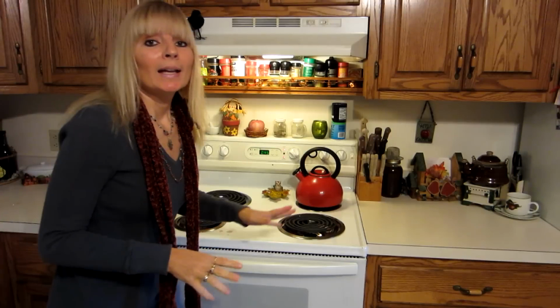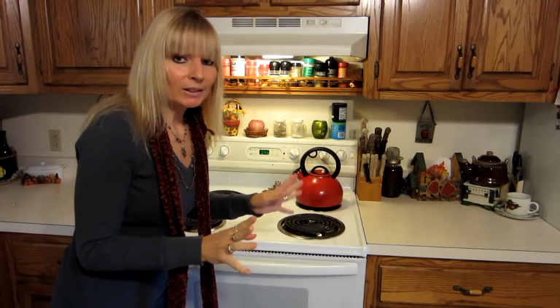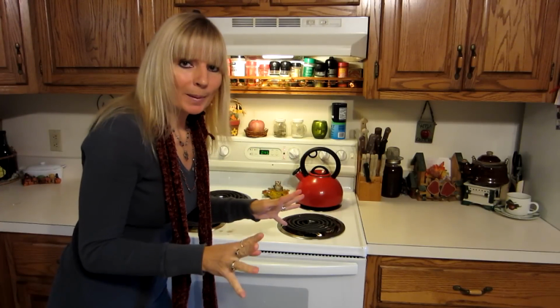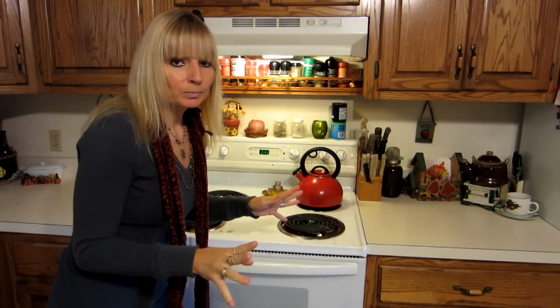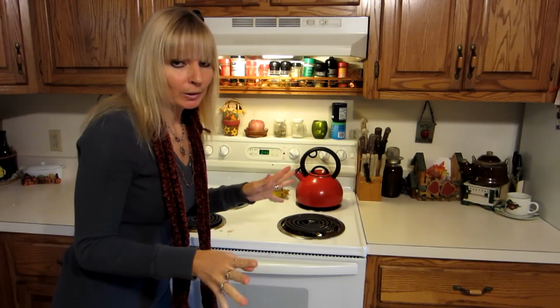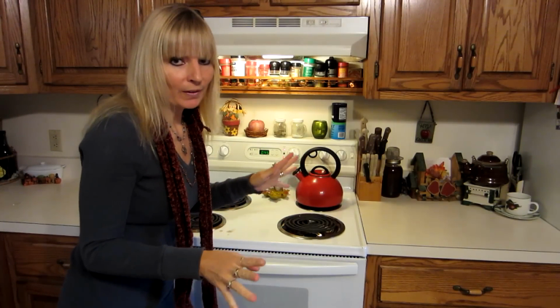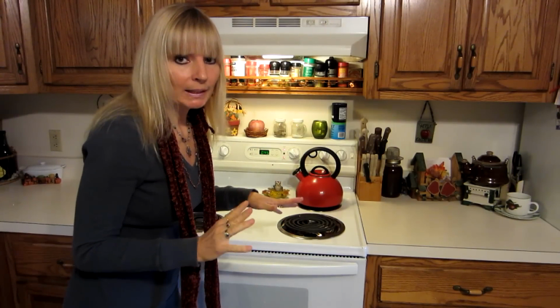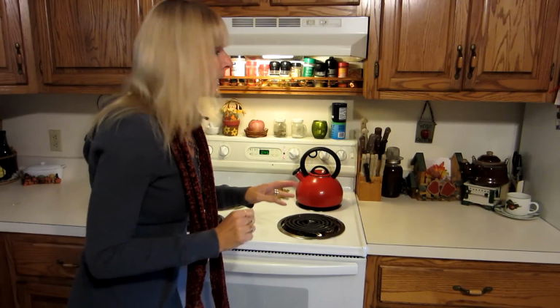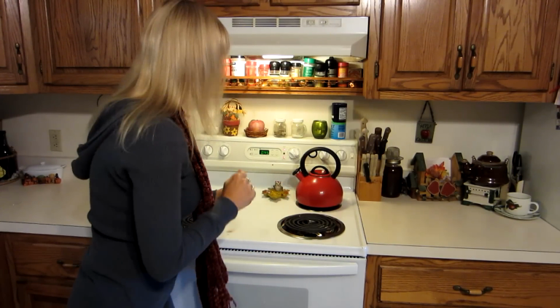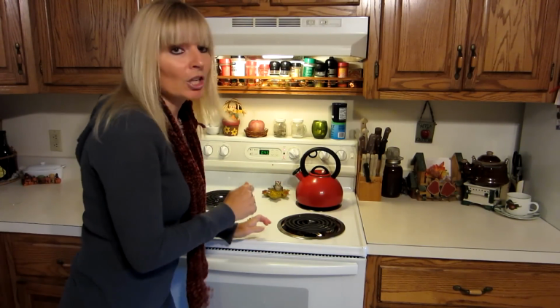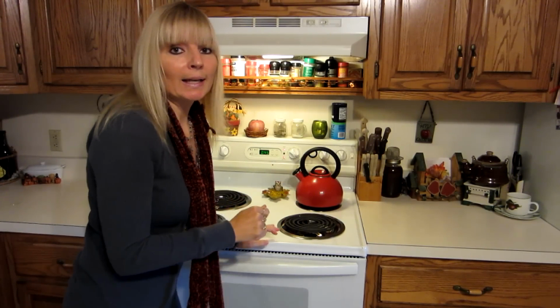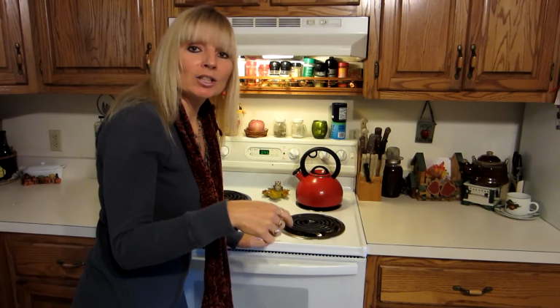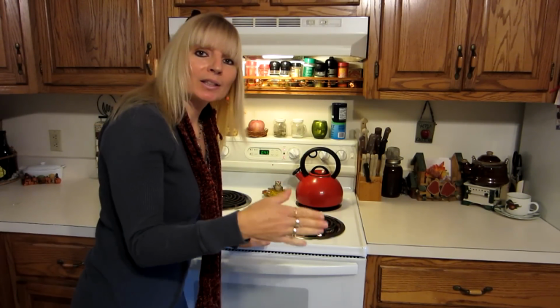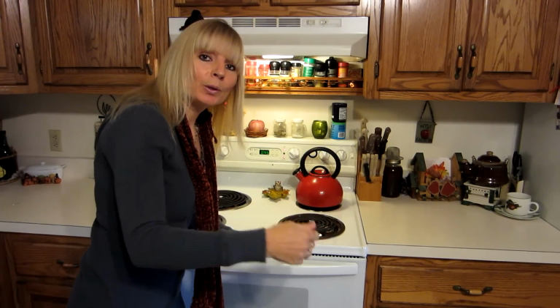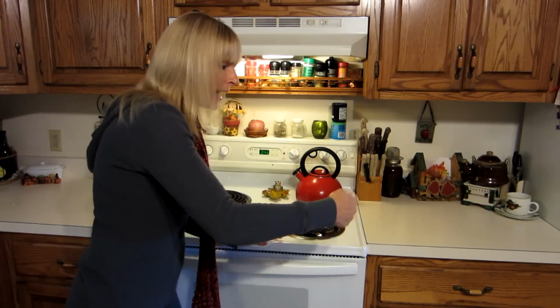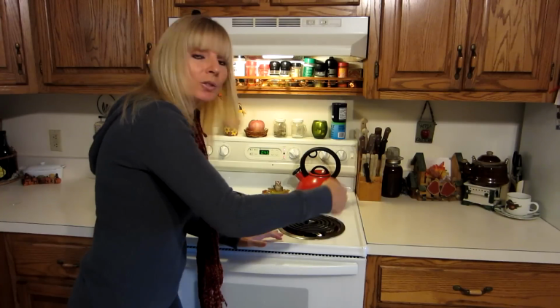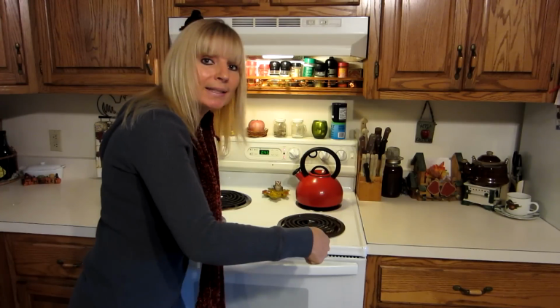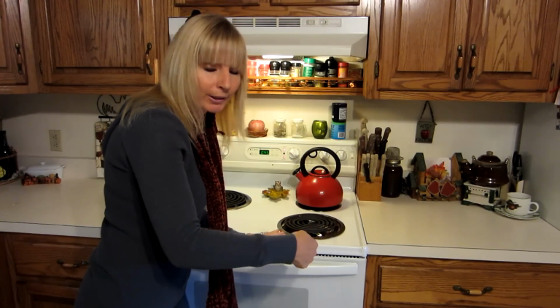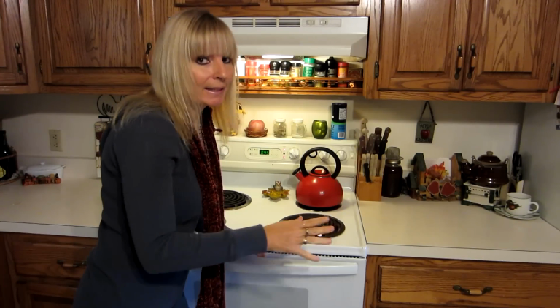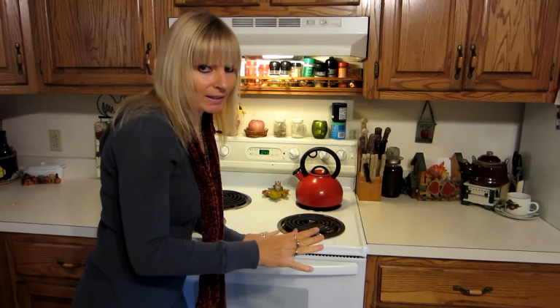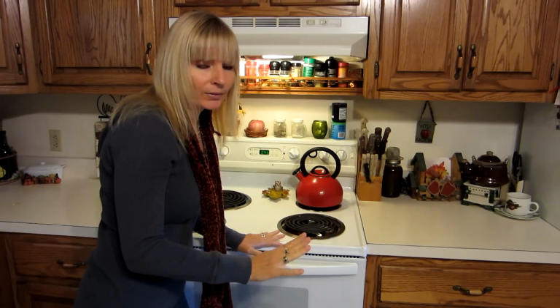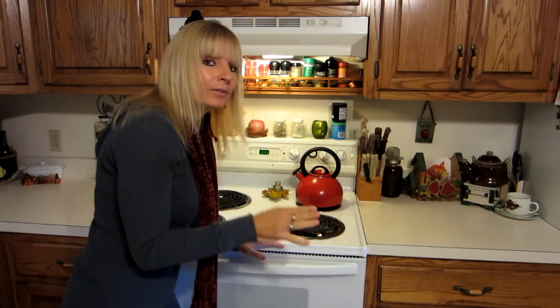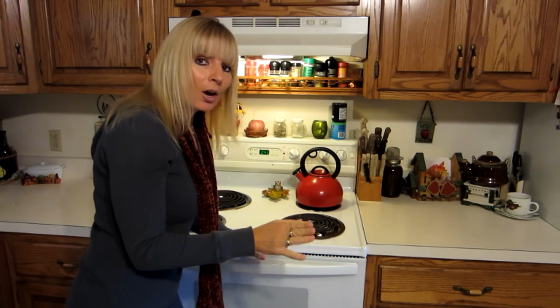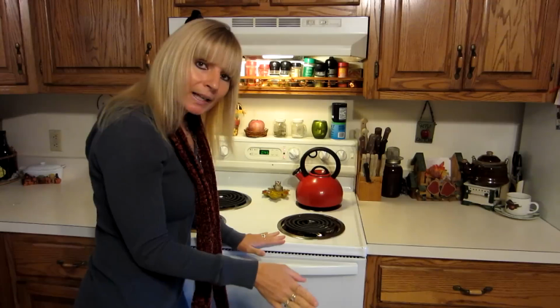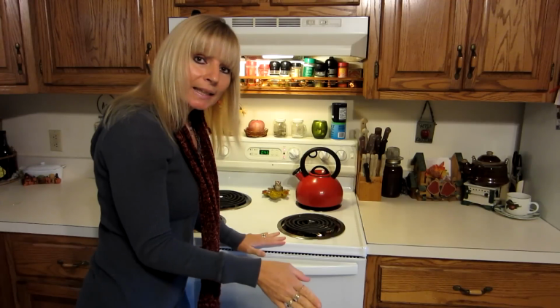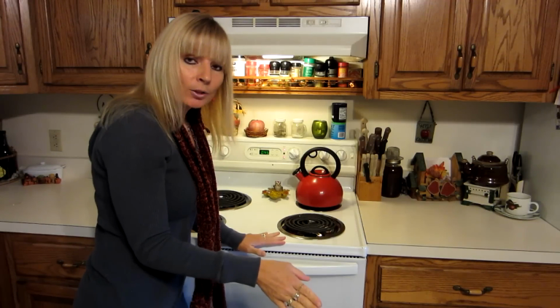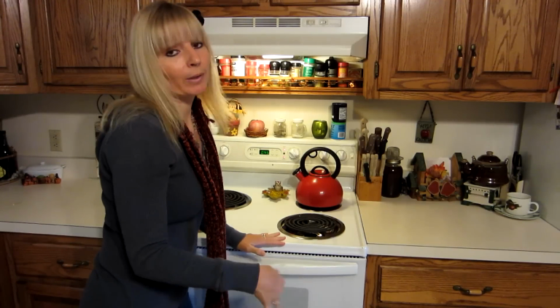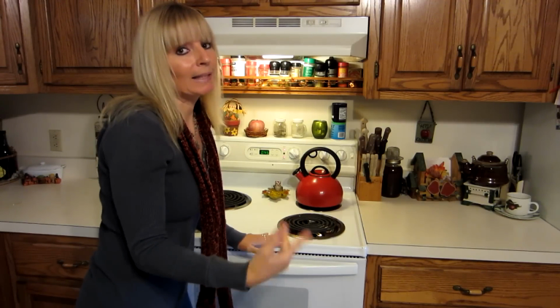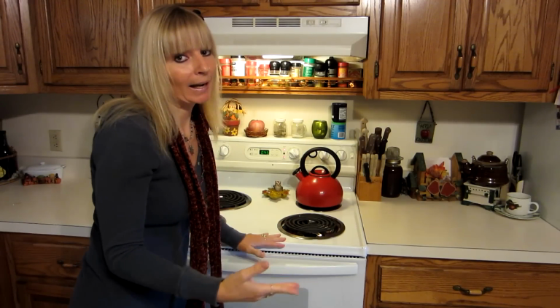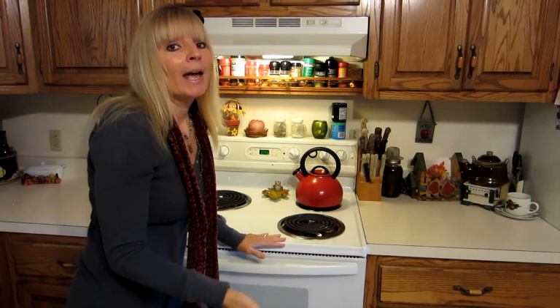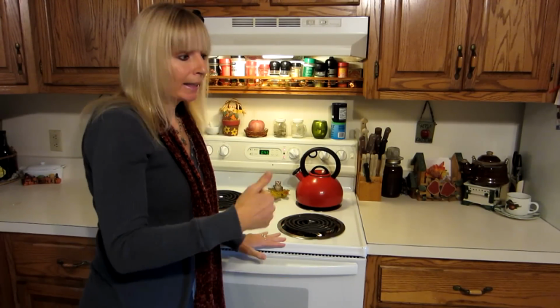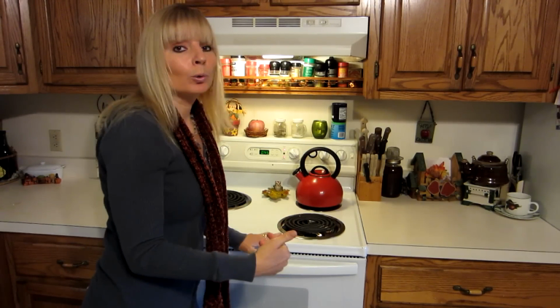In about 40 or 45 minutes I'll check it — I just take a spoon and press down on it to see if it's soft. If it's soft, then I know that it's ready to take out and let it cool.